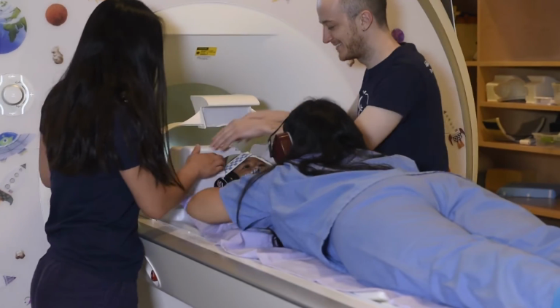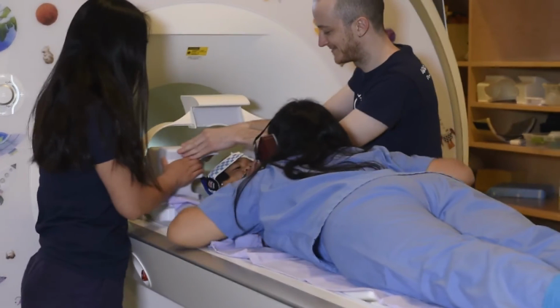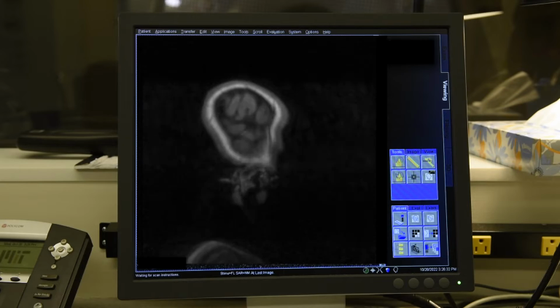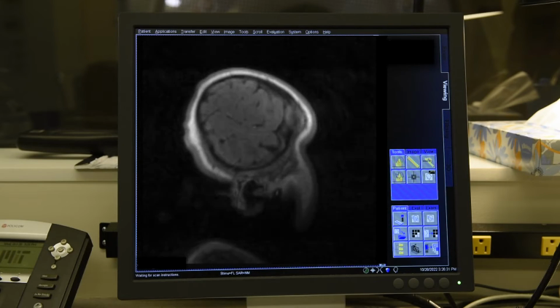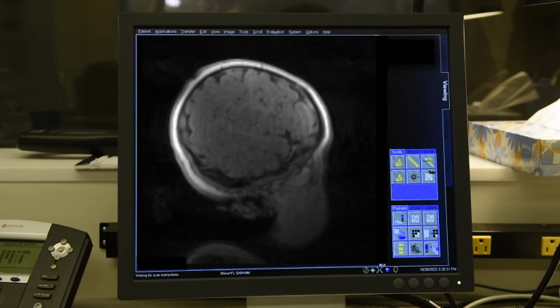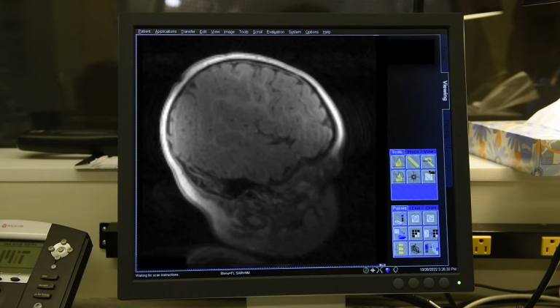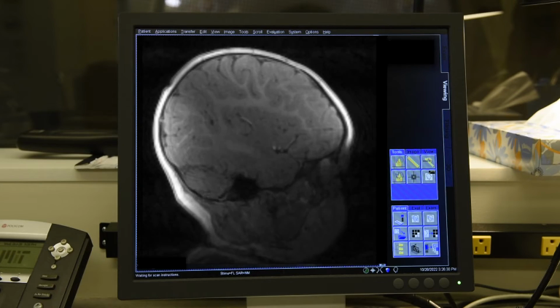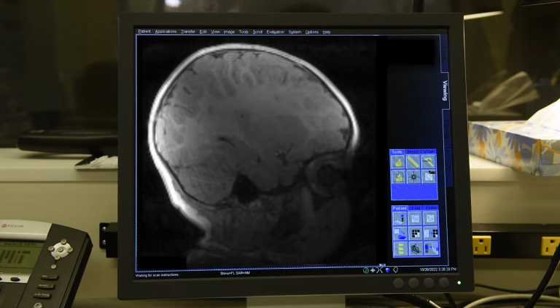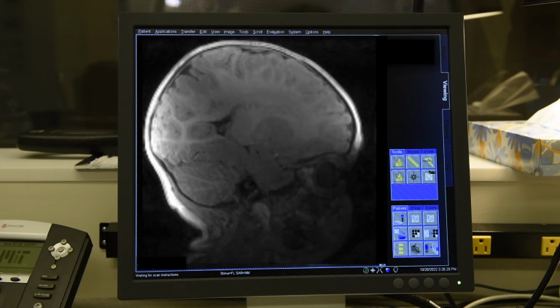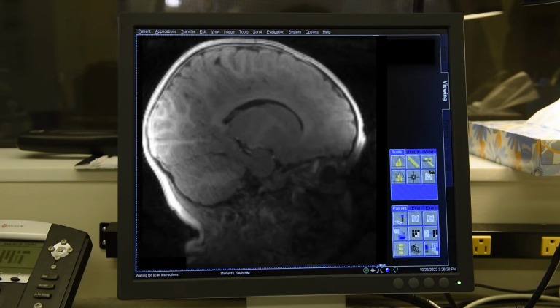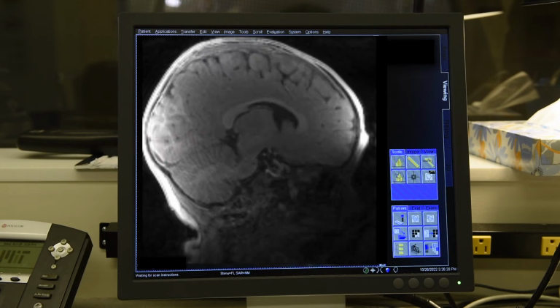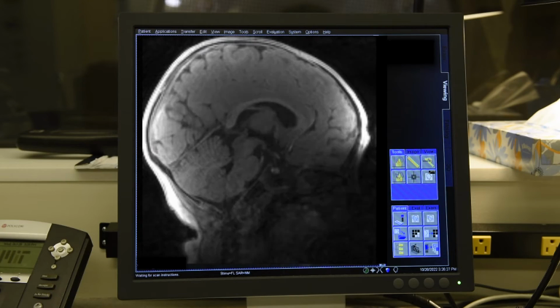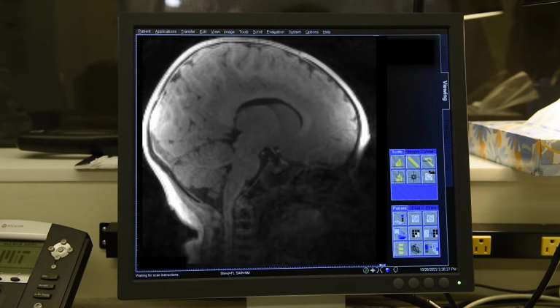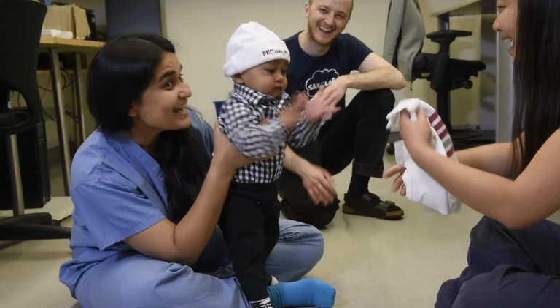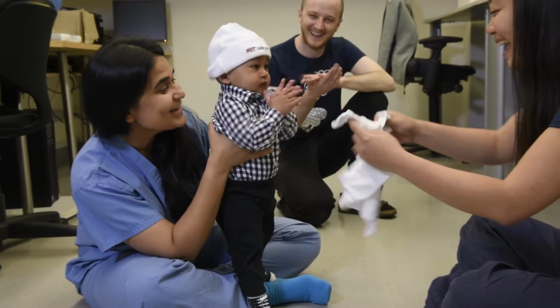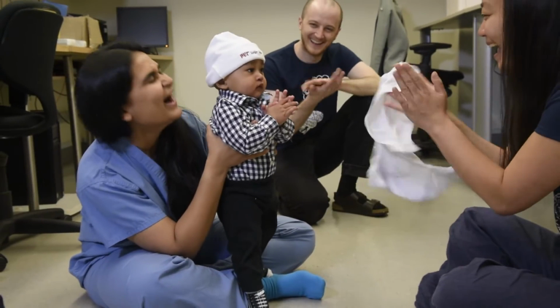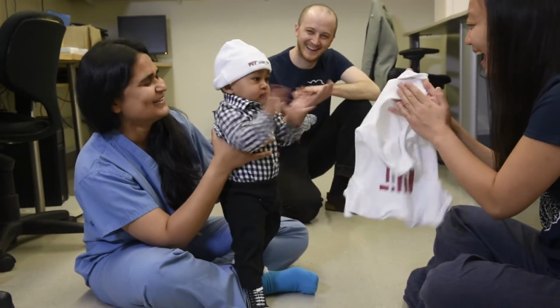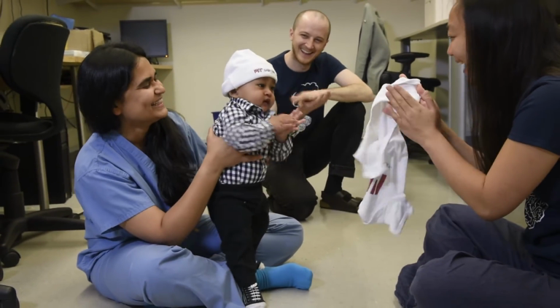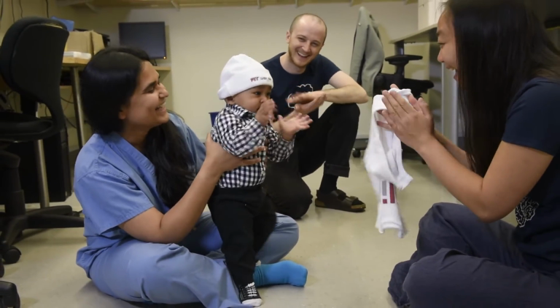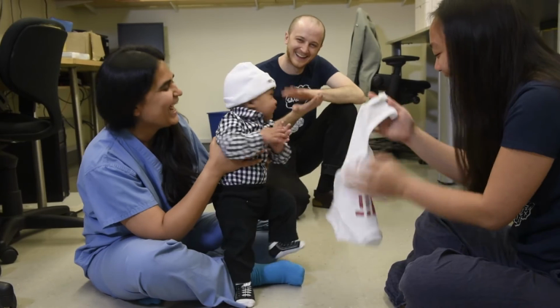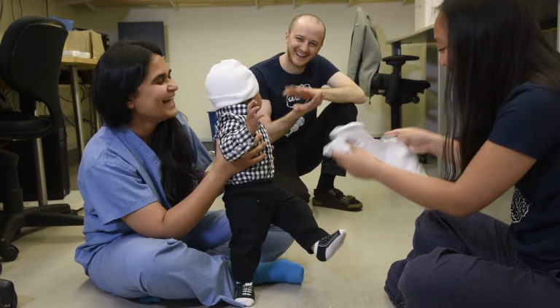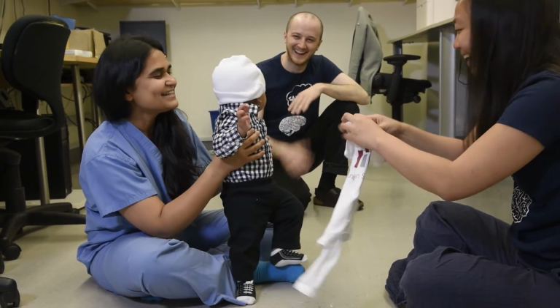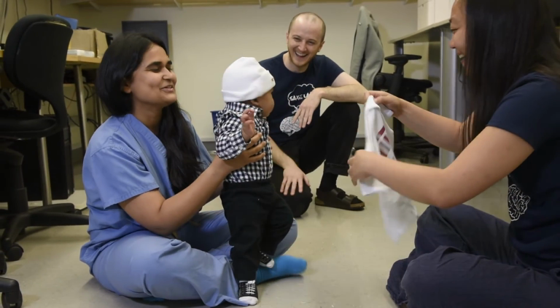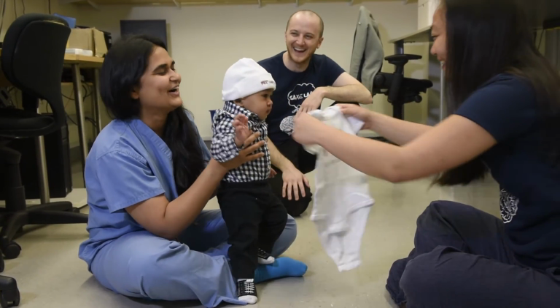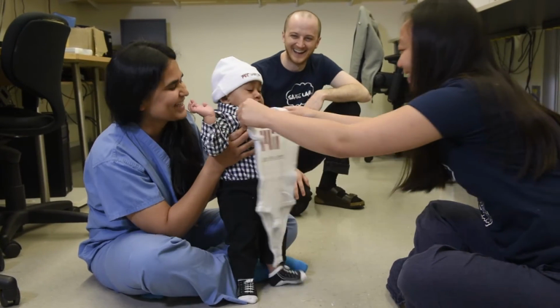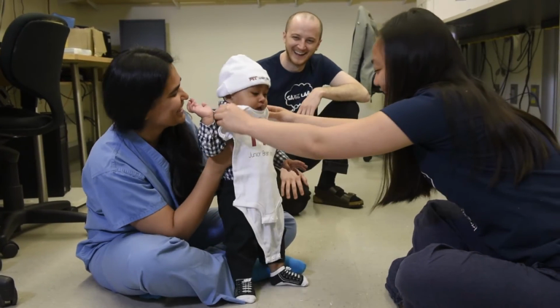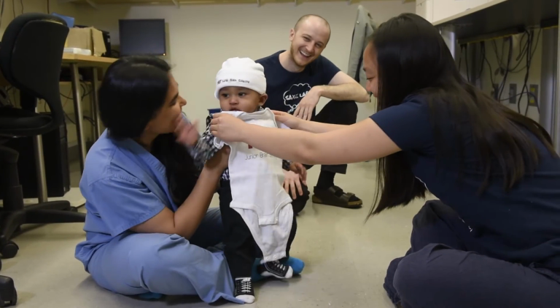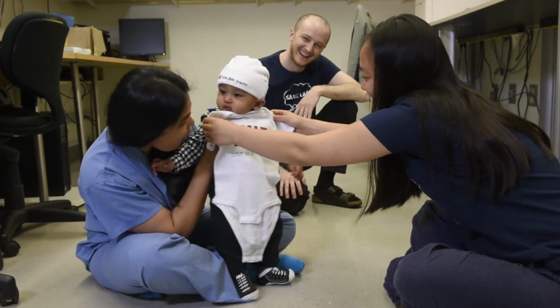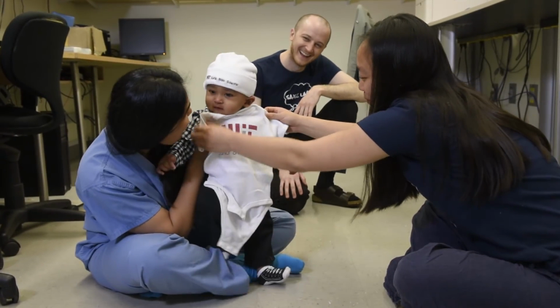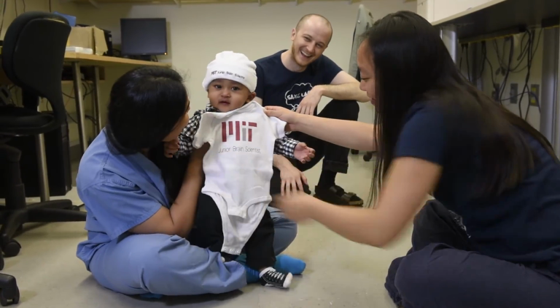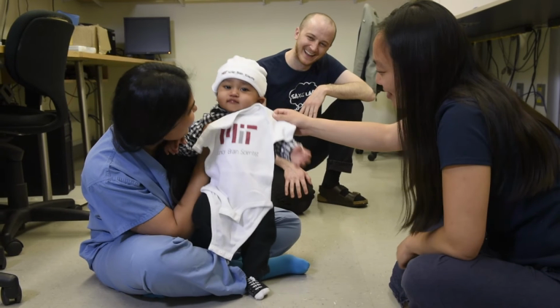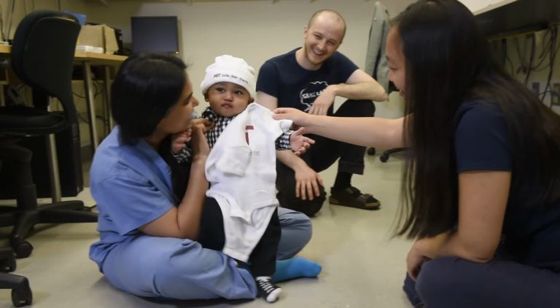All done! Back in the control room, we can show you pictures of your child's brain and print out copies. Before you leave, we will also give you an MIT onesie and hat for your child. Thank you for your interest in our research. See you soon!